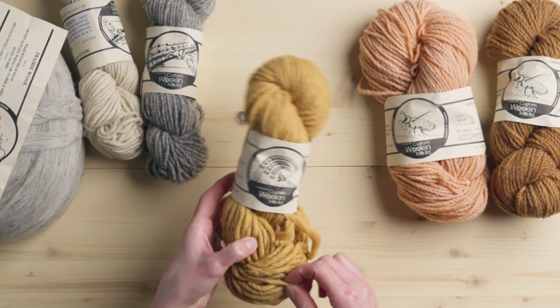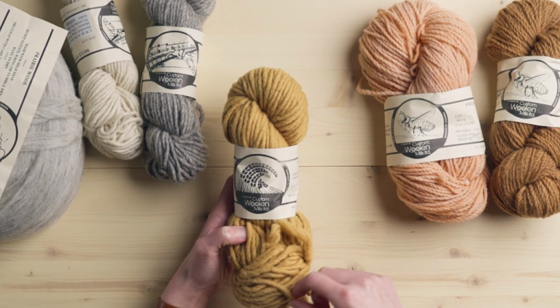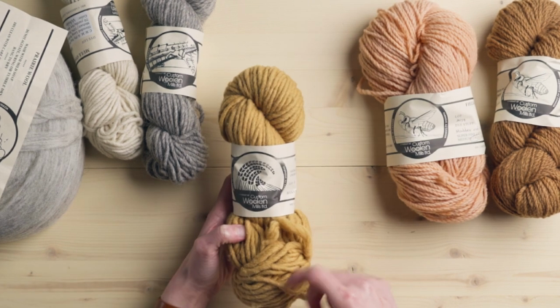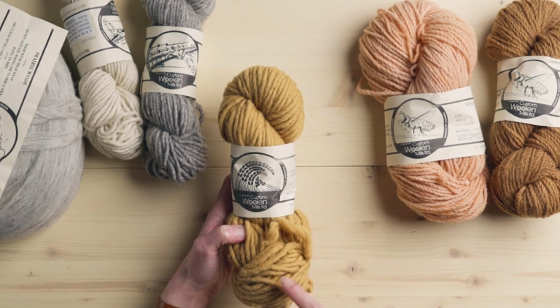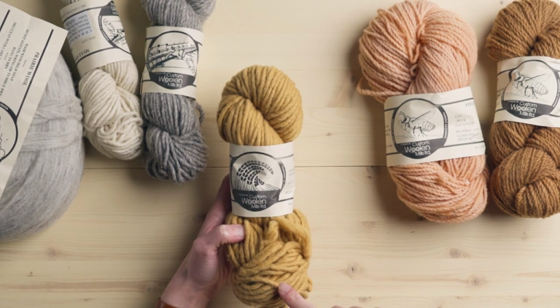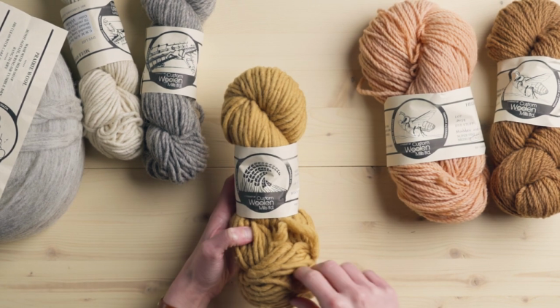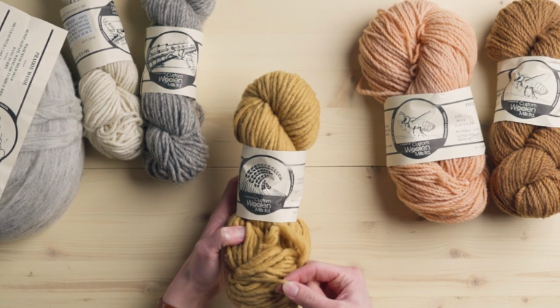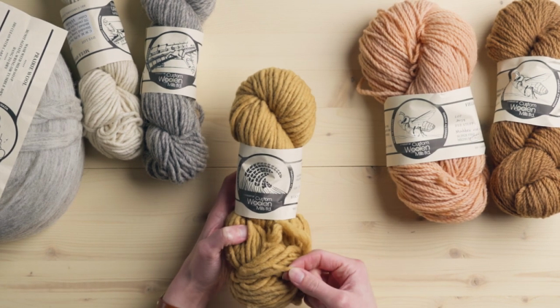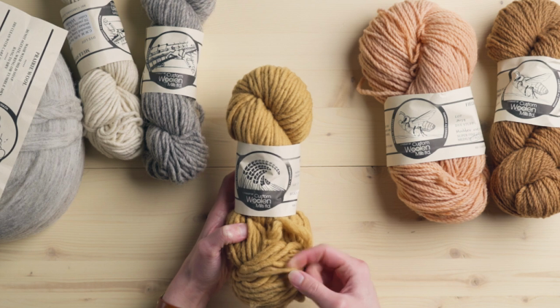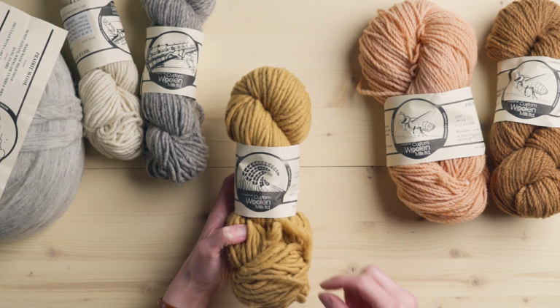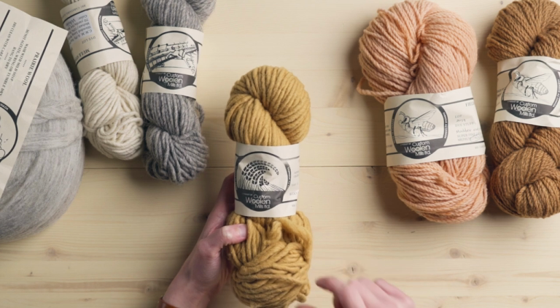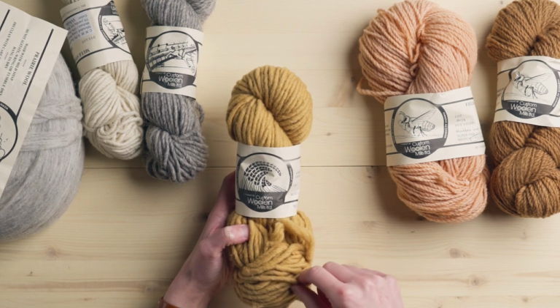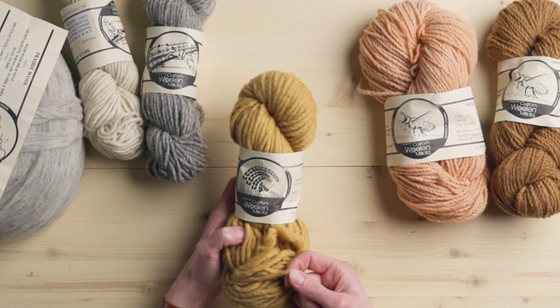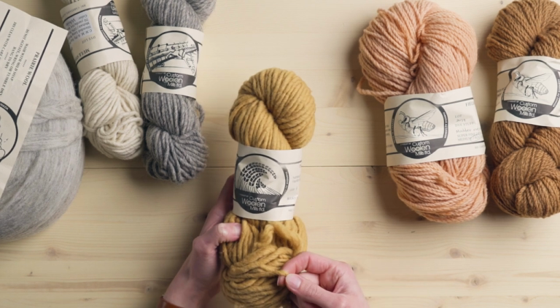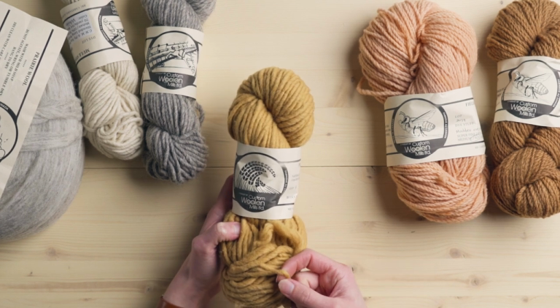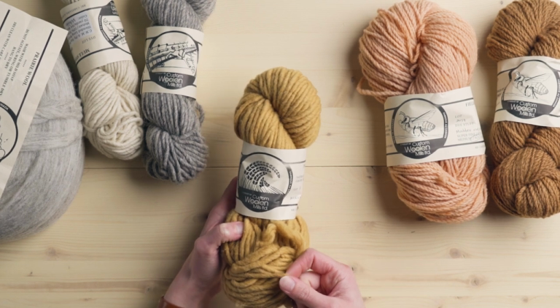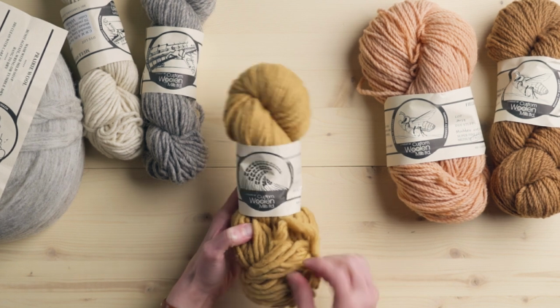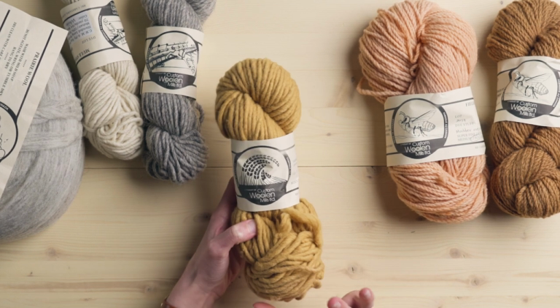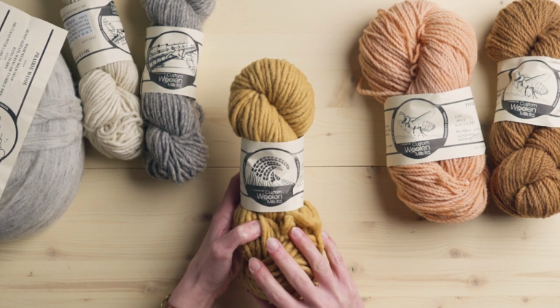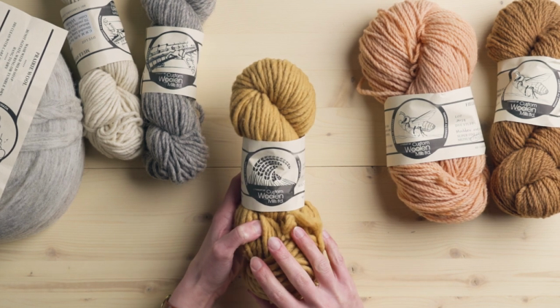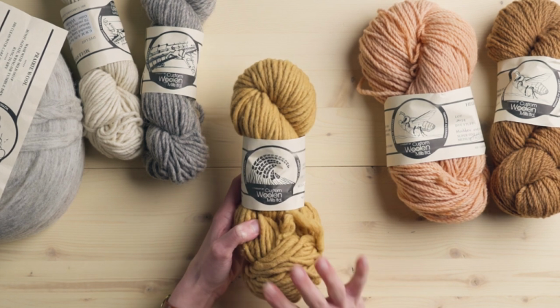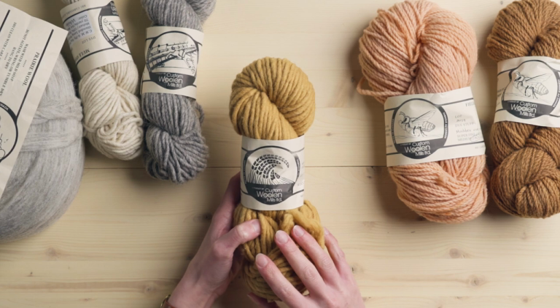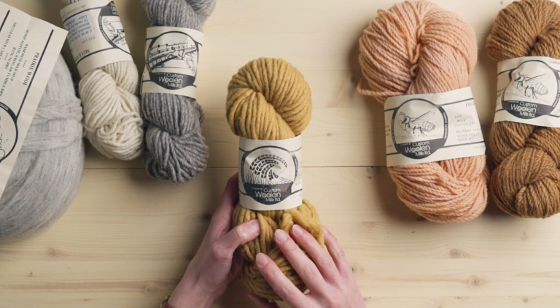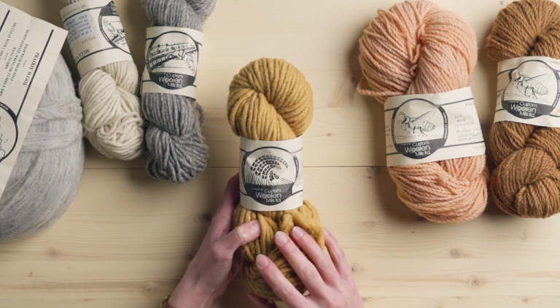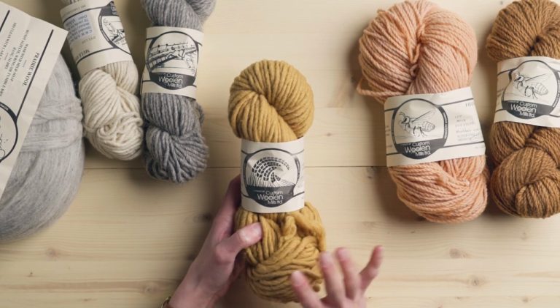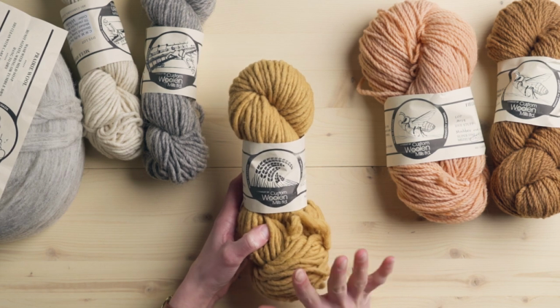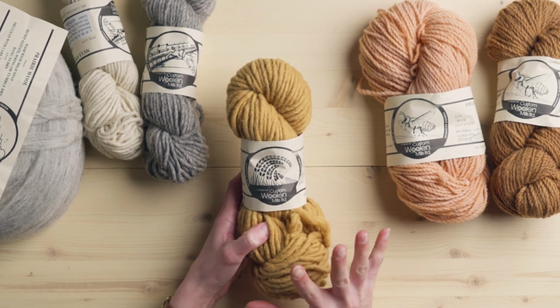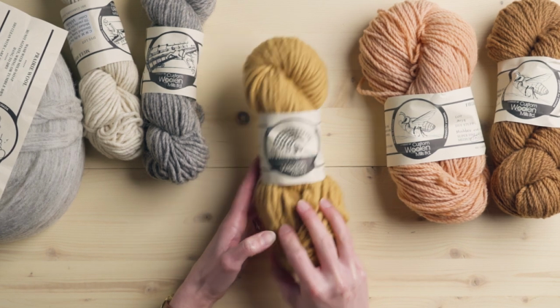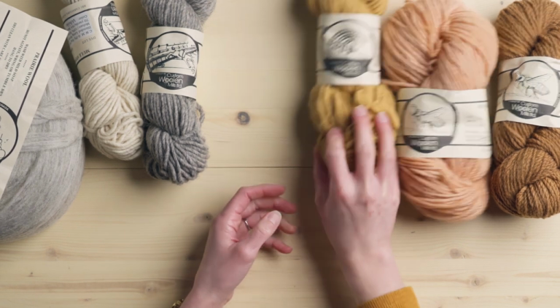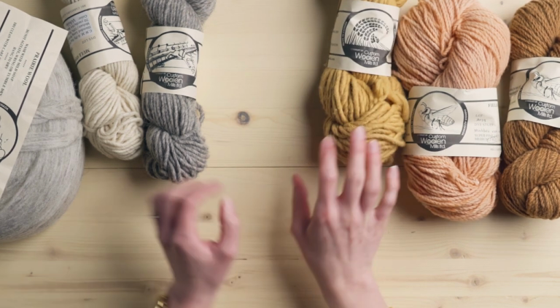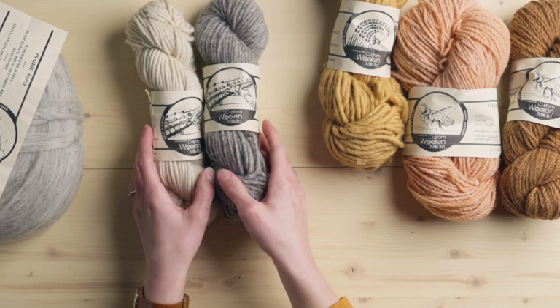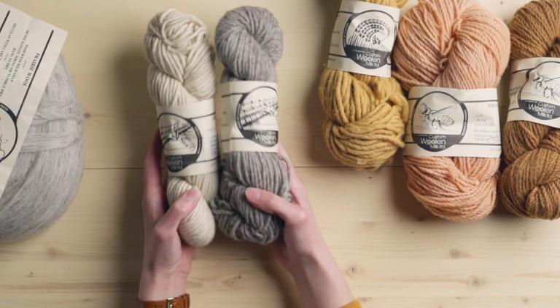I really love weaving with this kind of yarn — a chunkier one. I love that it's single ply as well. This goes so well with a diamond twill pattern and just really stands out.